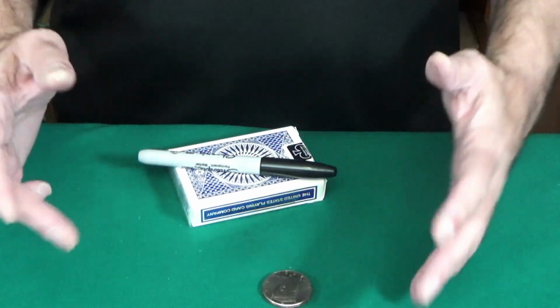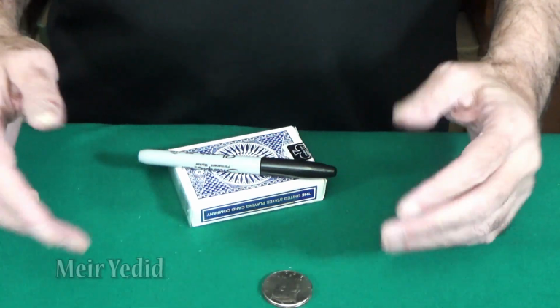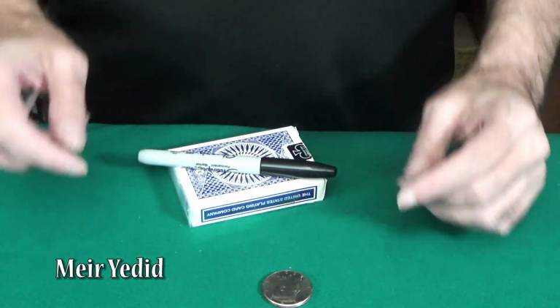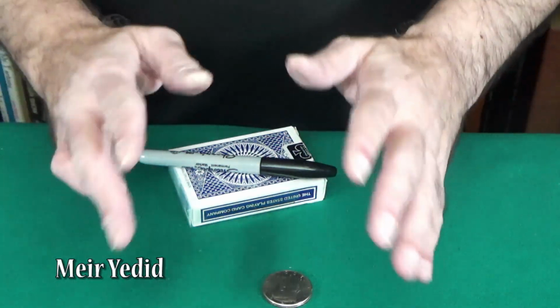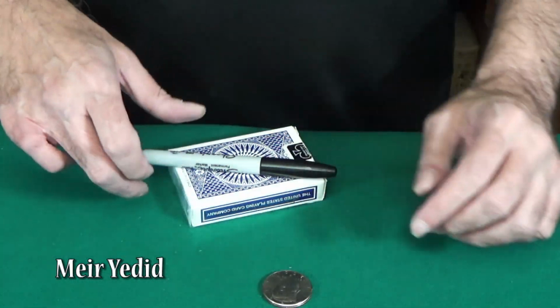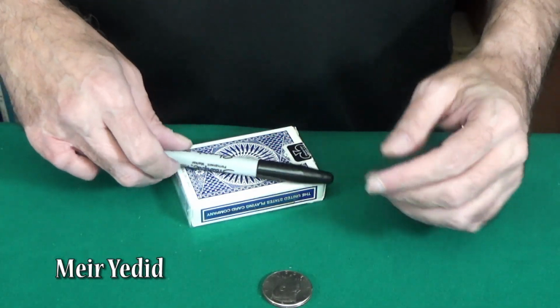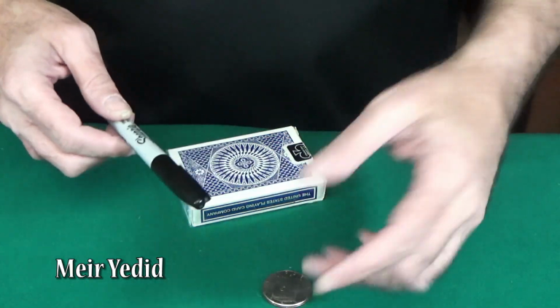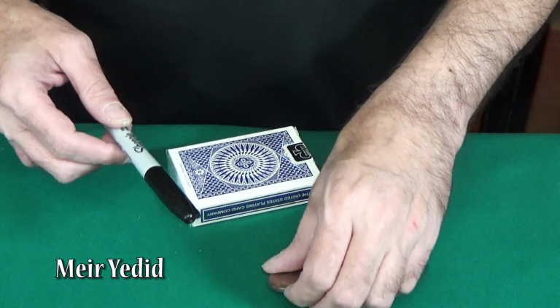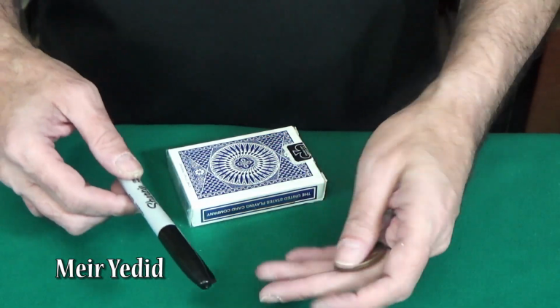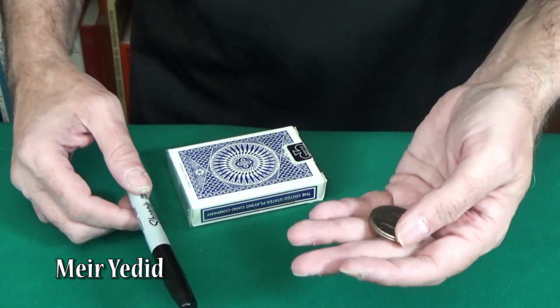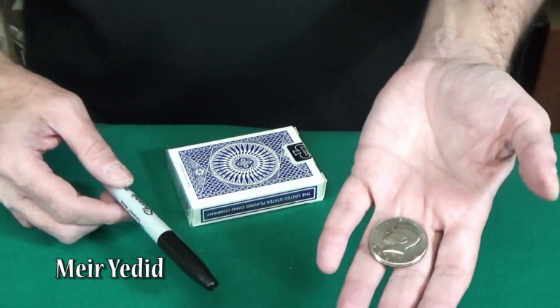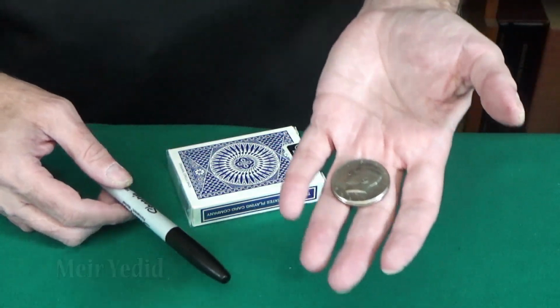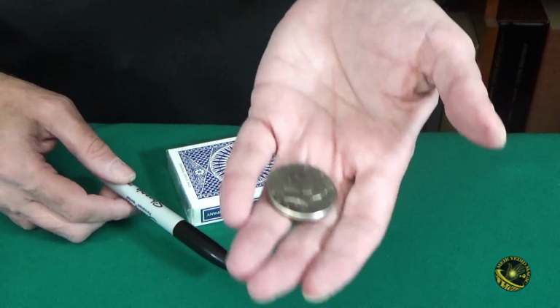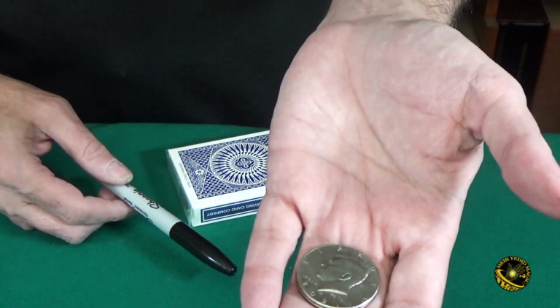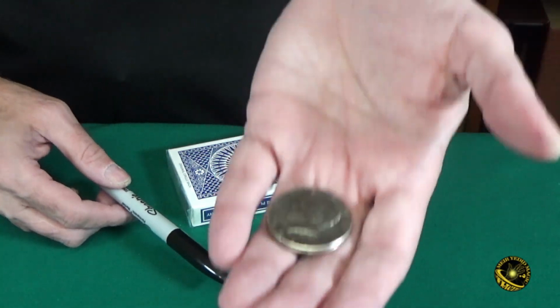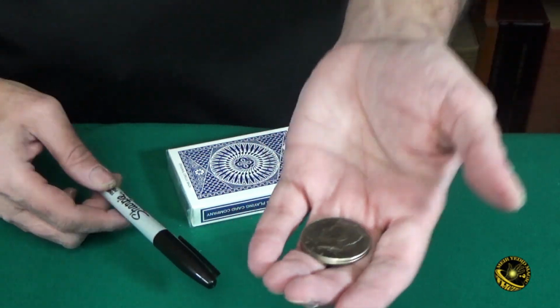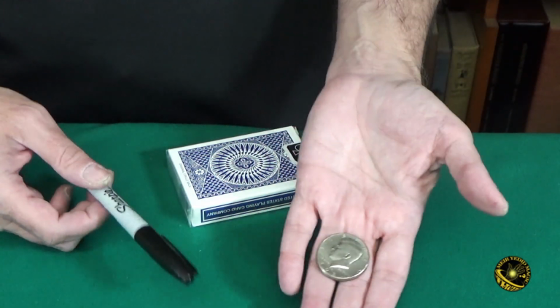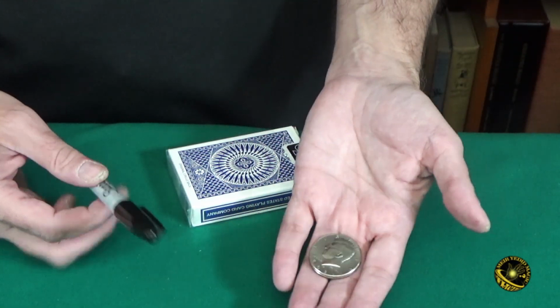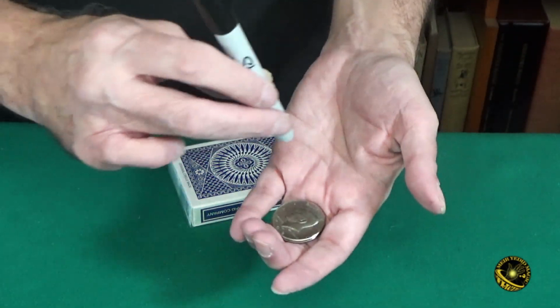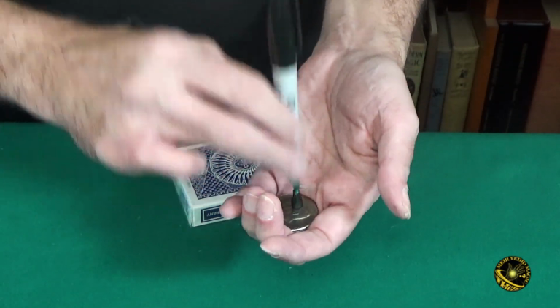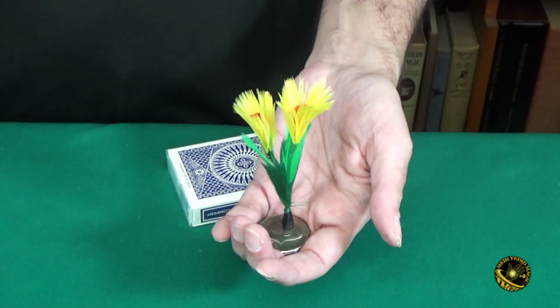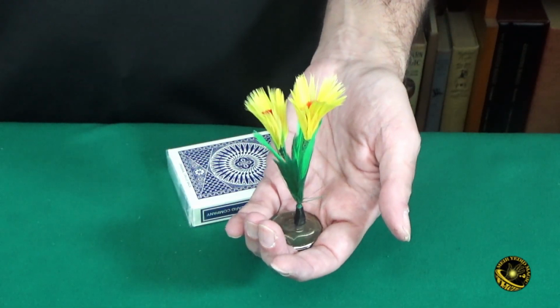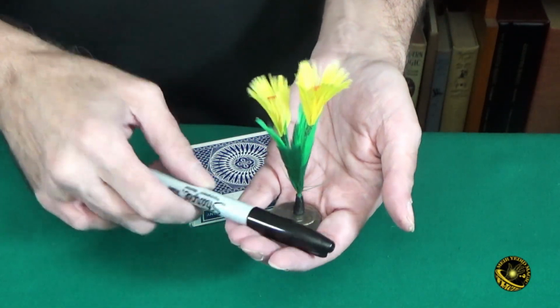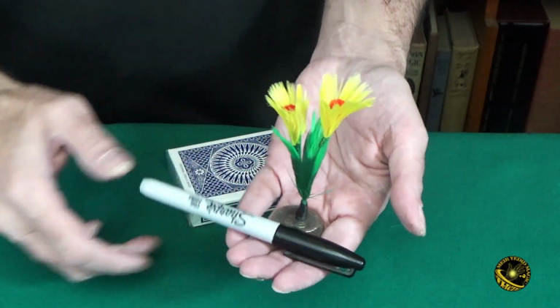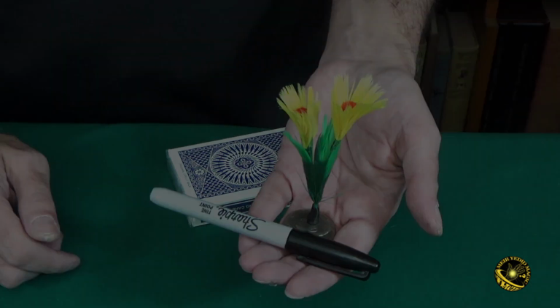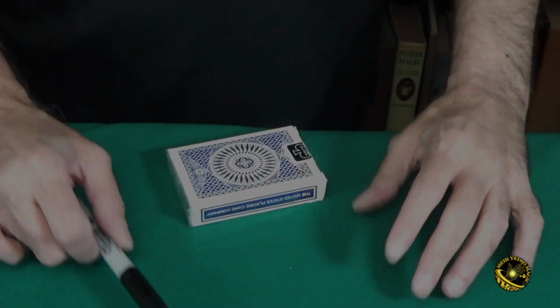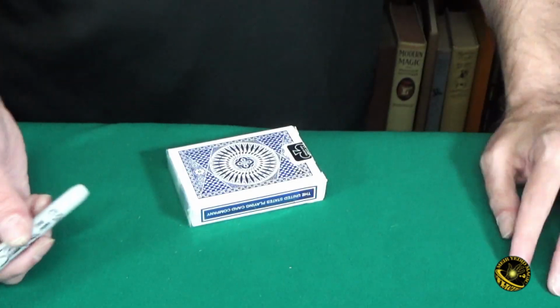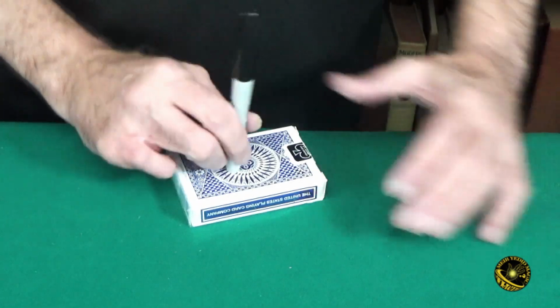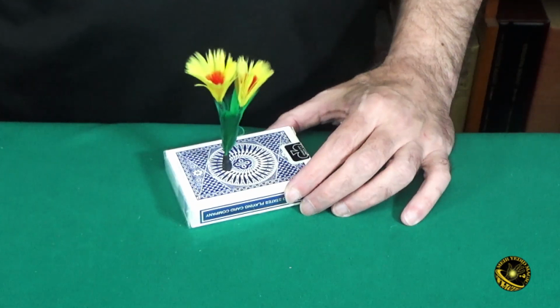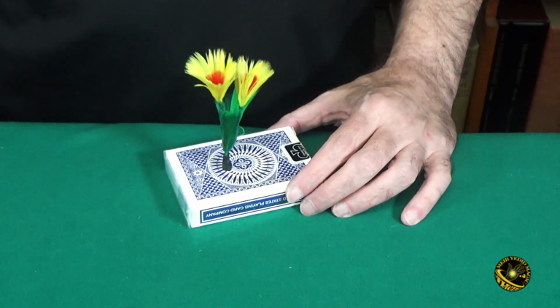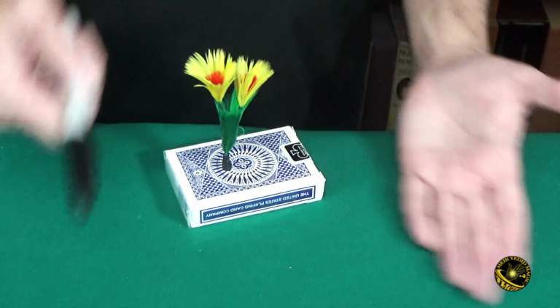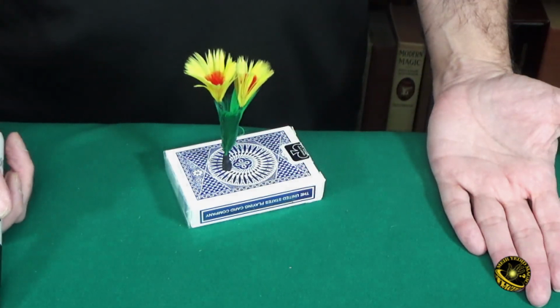This is a very interesting prop you can incorporate into your existing routines for close up or walk around. For example, if you do any of the triple split coin routines, you can now end with a bouquet of flowers. At the end of a card routine, you could also produce the flowers.